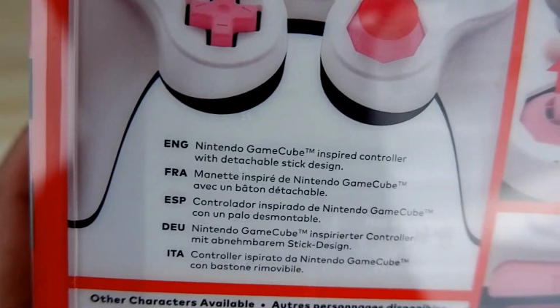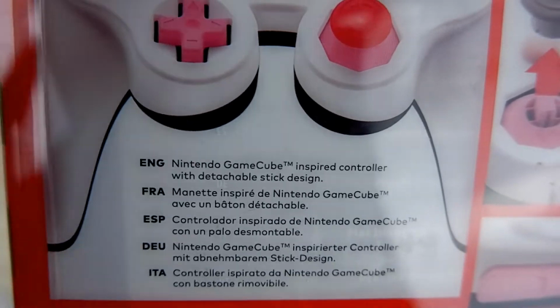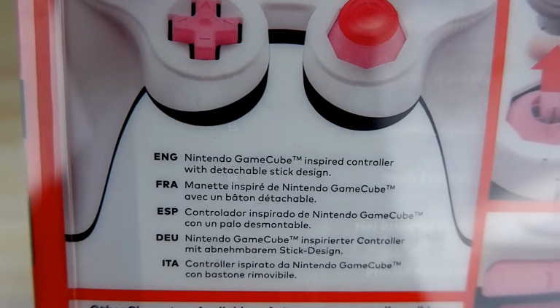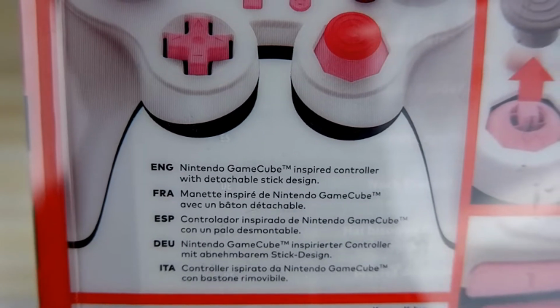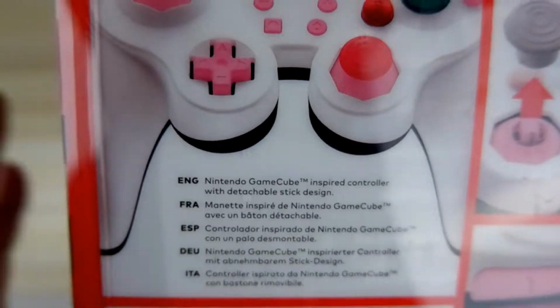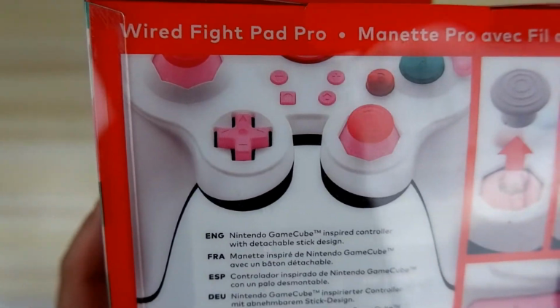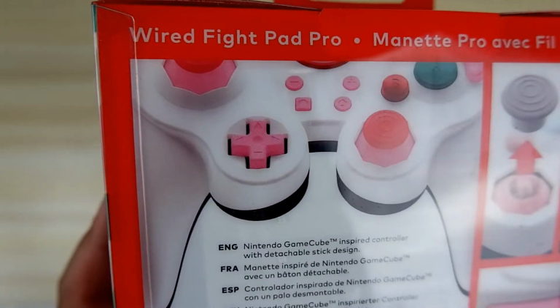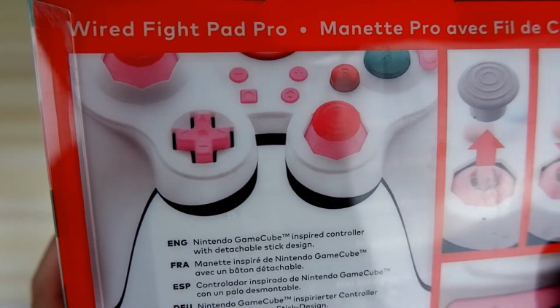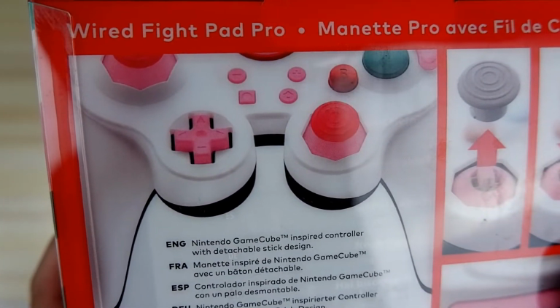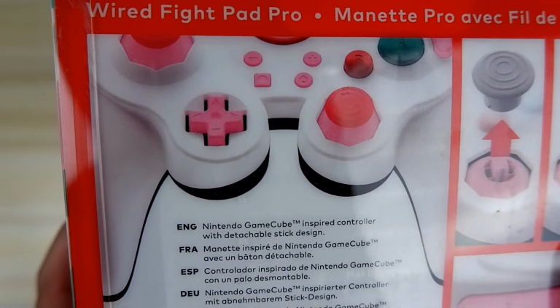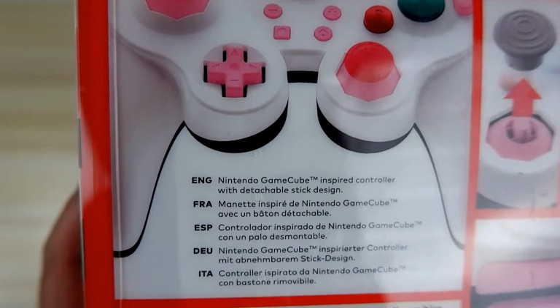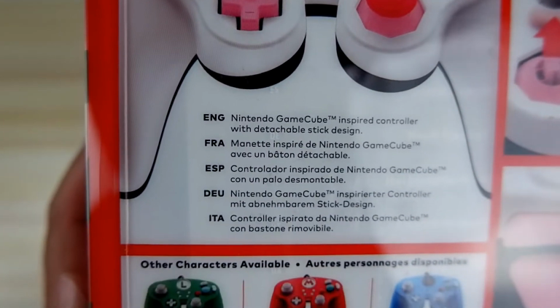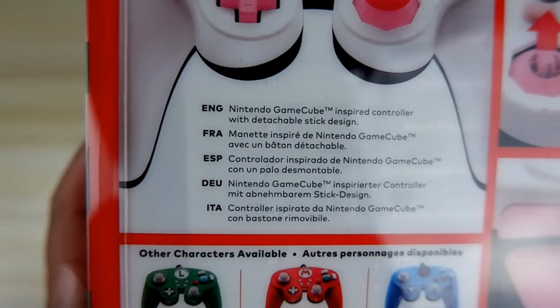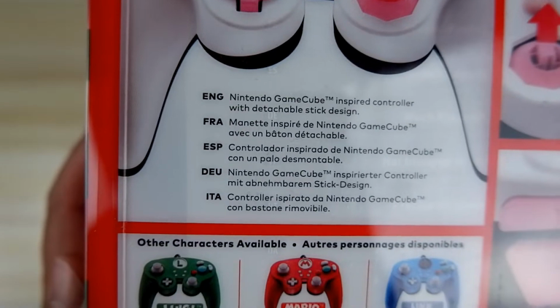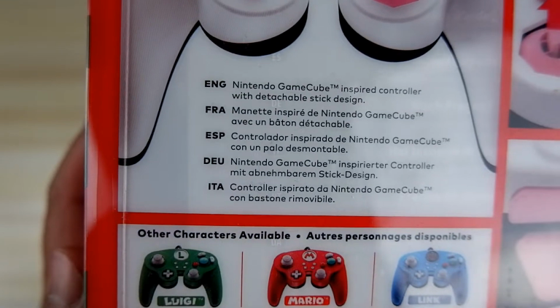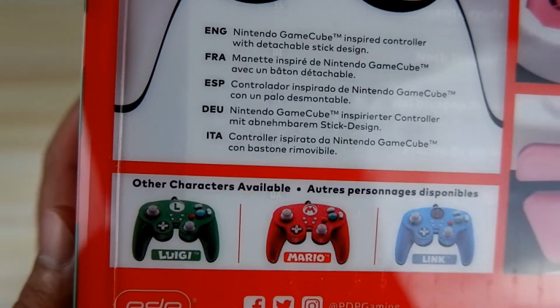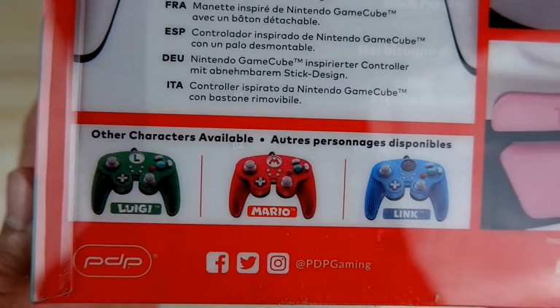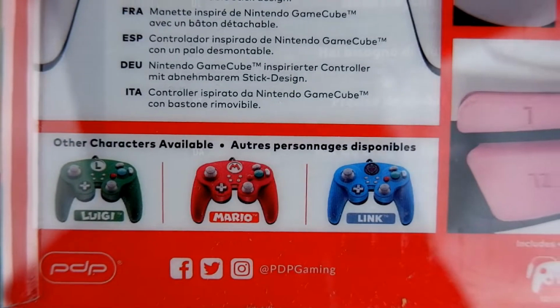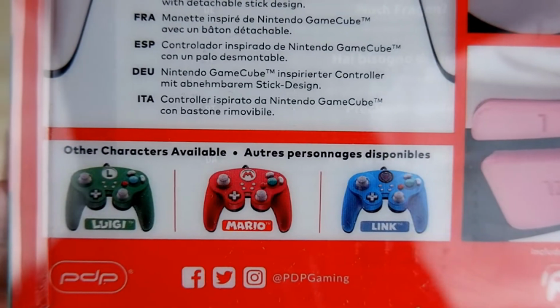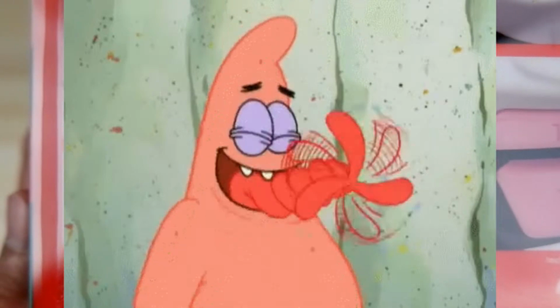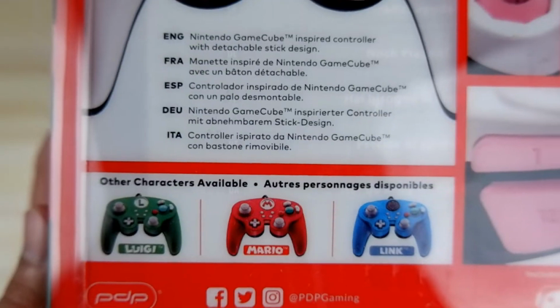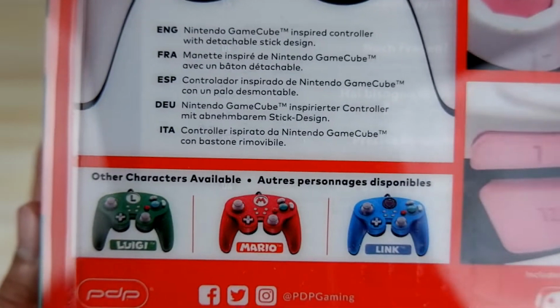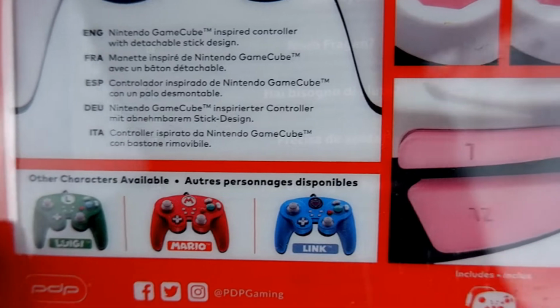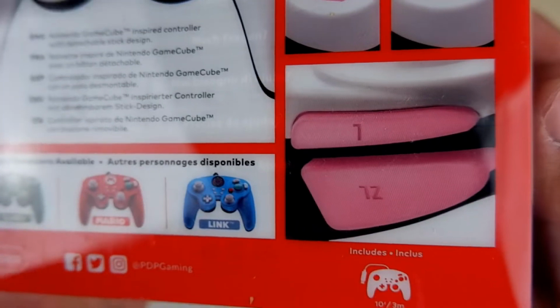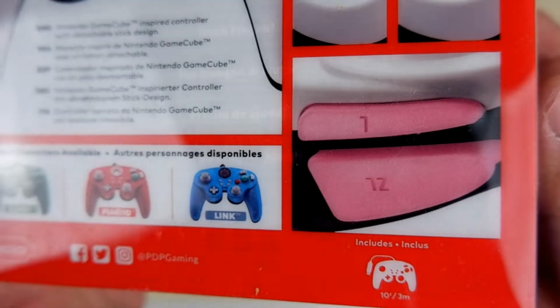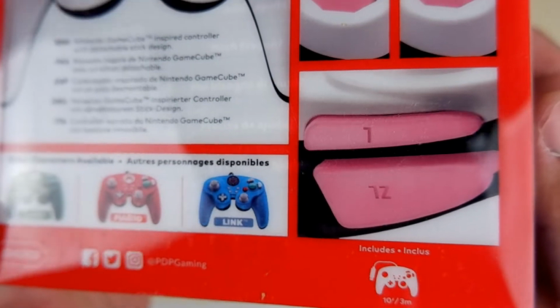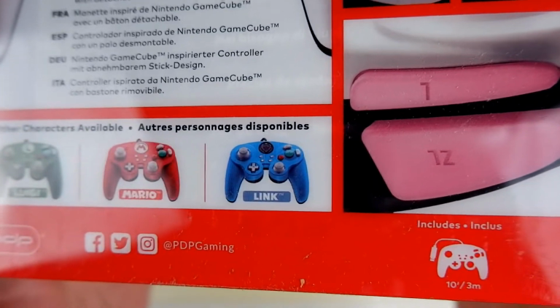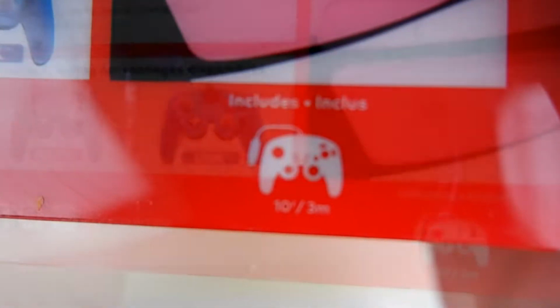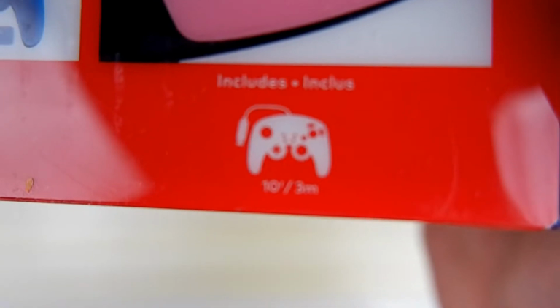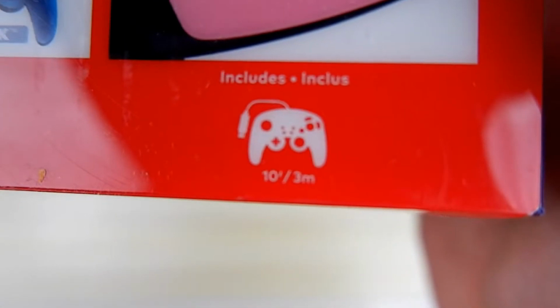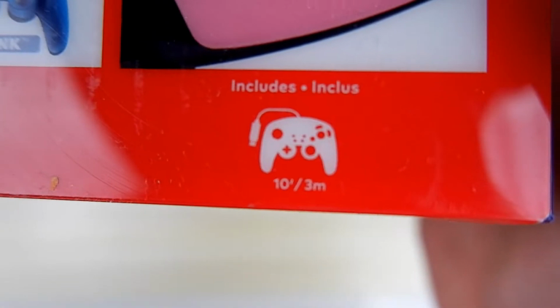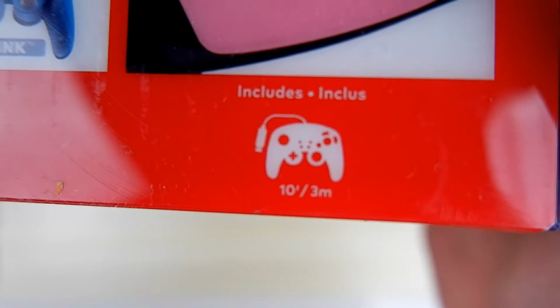This controller might seem a little bit familiar because a few videos ago I posted a Nintendo Switch PDP GameCube-inspired Pro Controller — that's a tongue twister in itself — but it was actually the Pikachu Edition. This is the same exact controller, but it's just in the Princess Peach Edition.